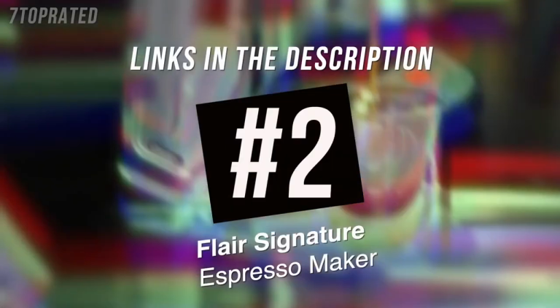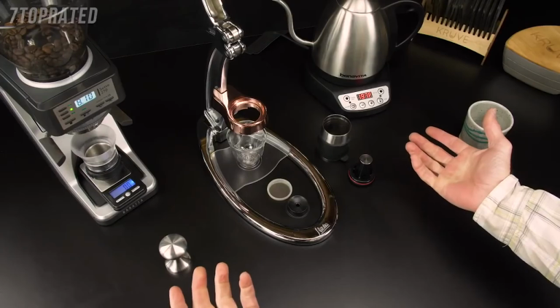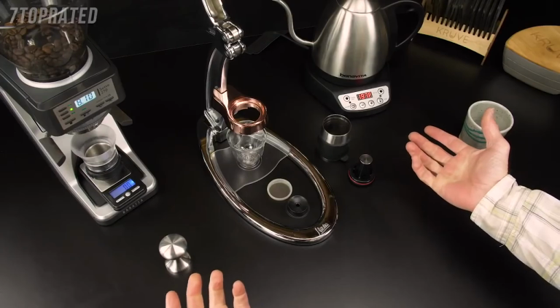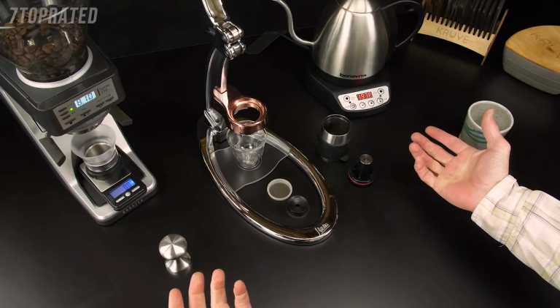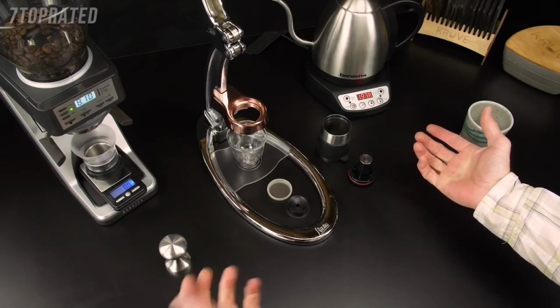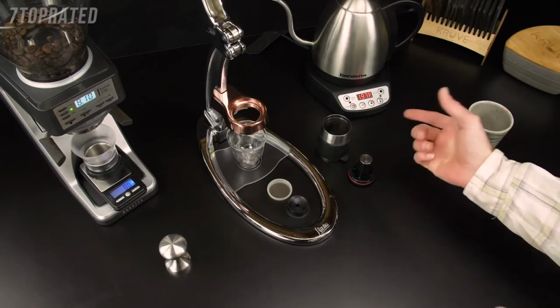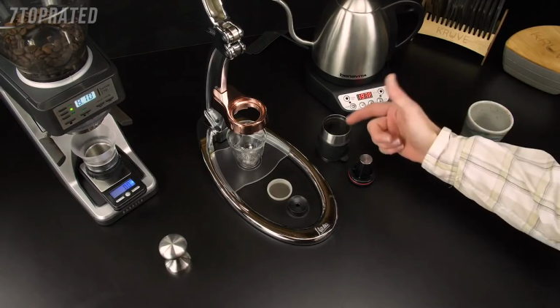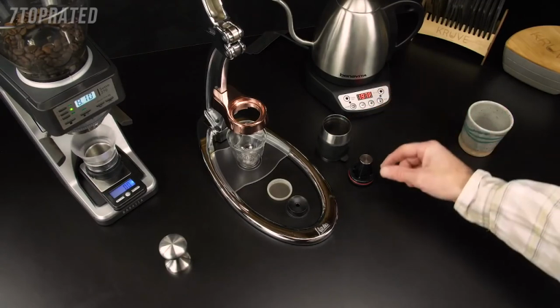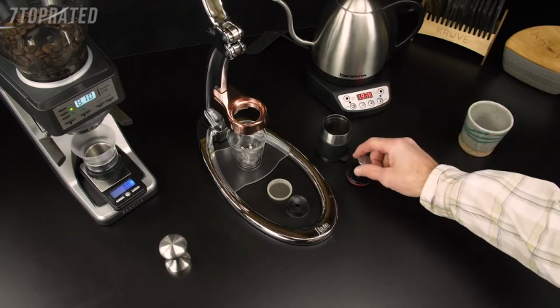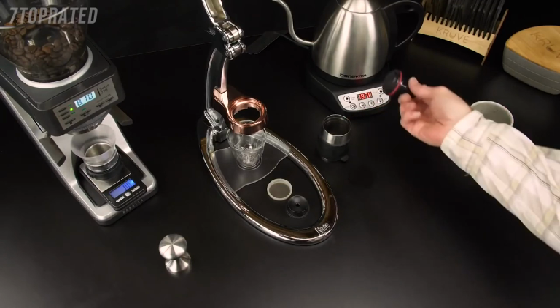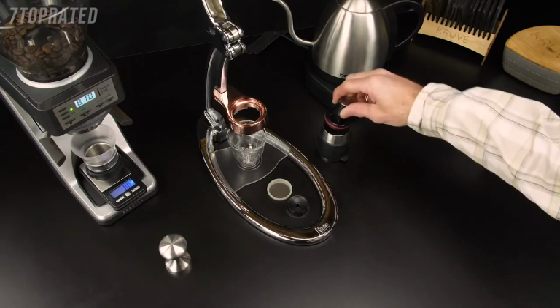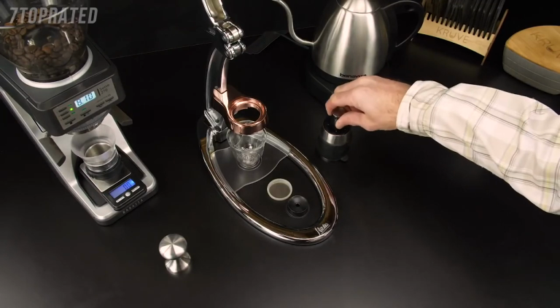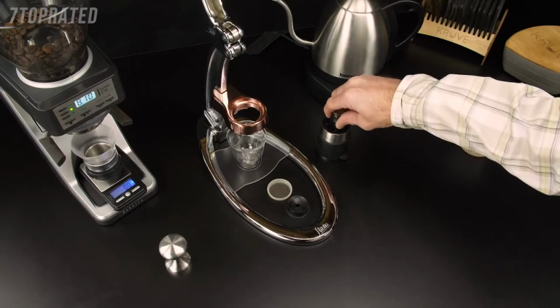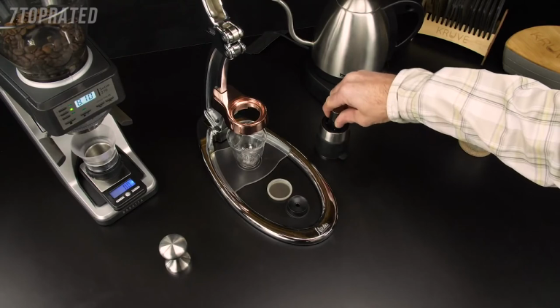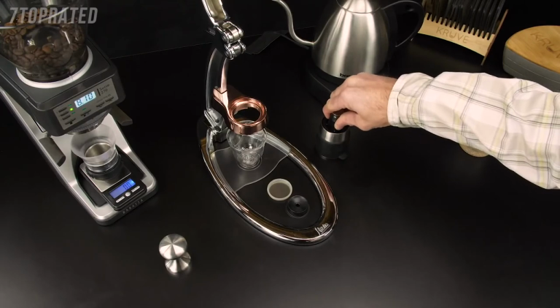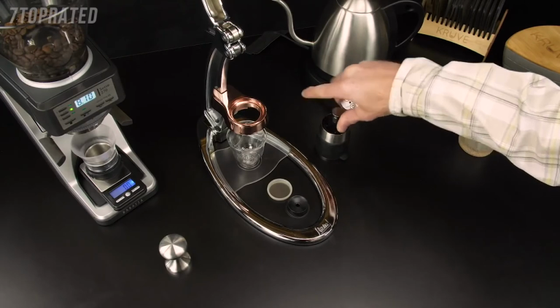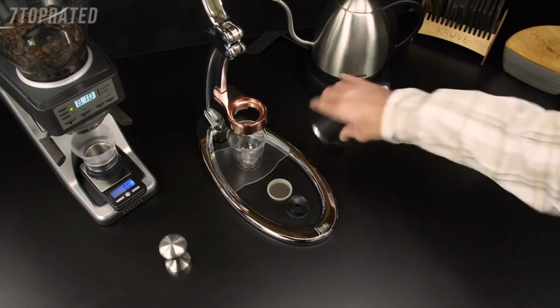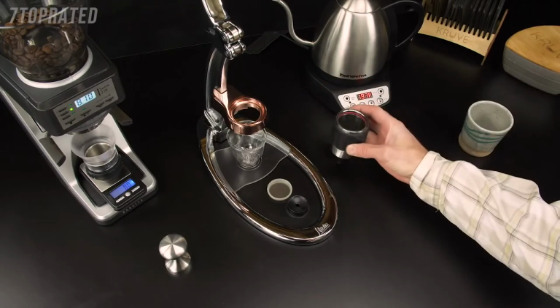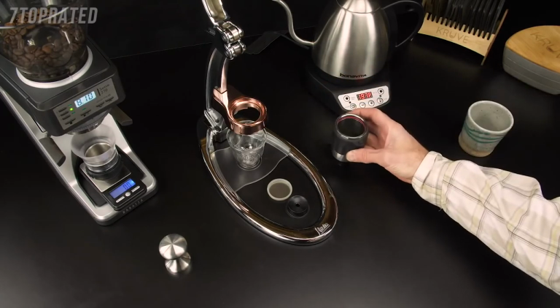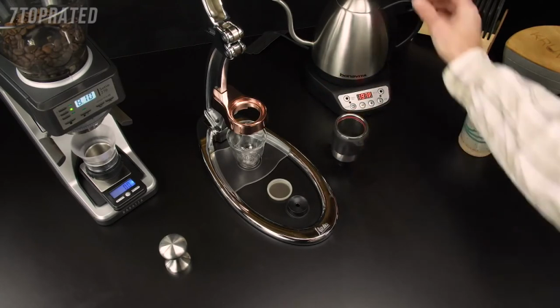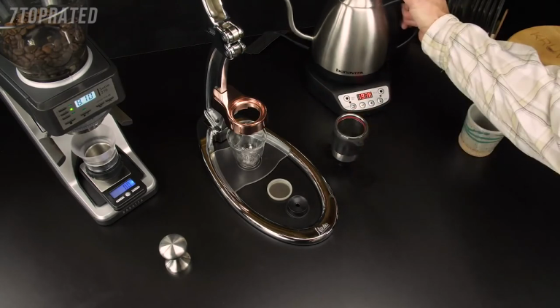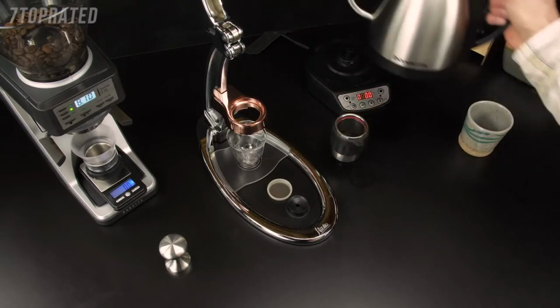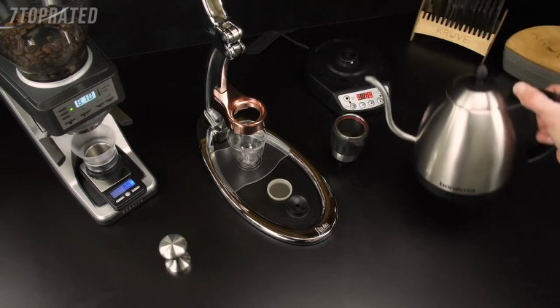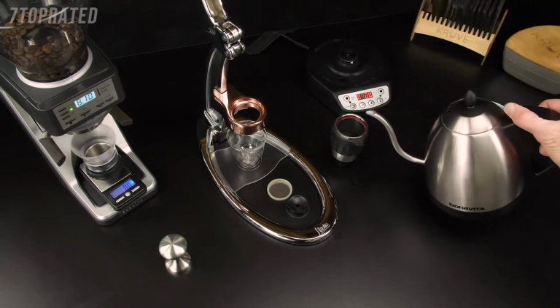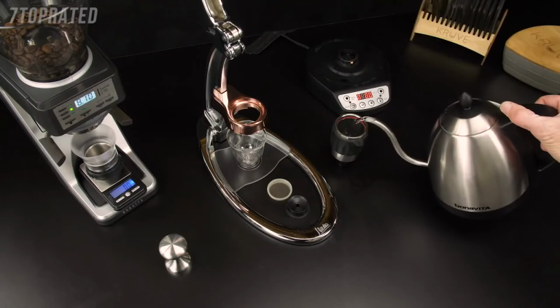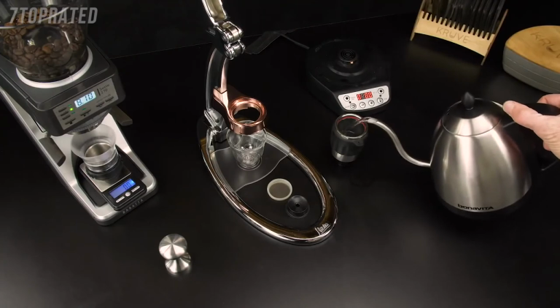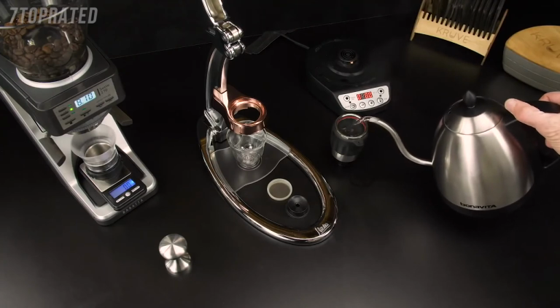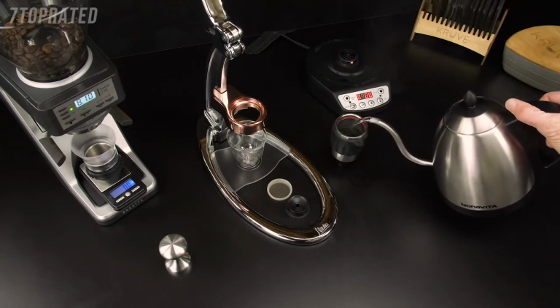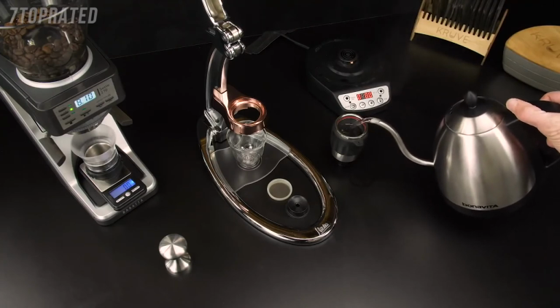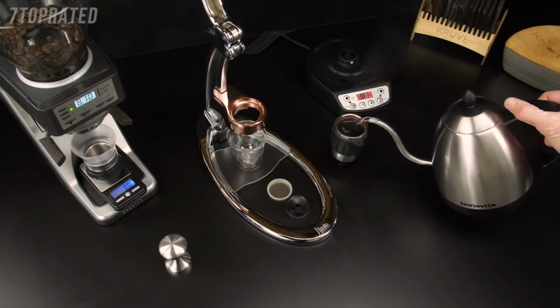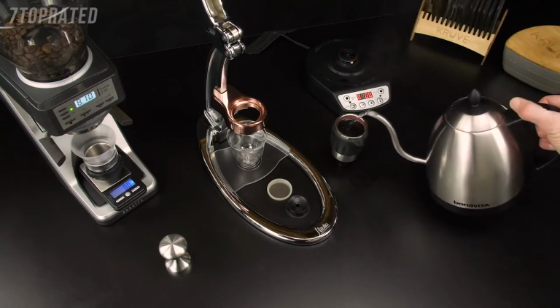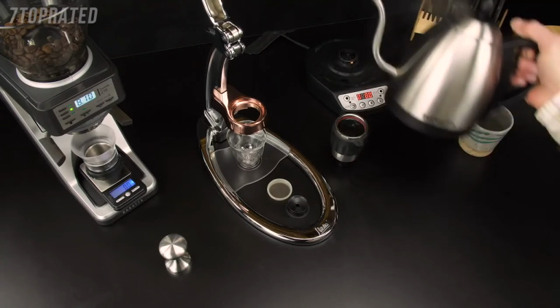This is espresso made right with Flare. First, we need to preheat the brew cylinder. Insert the piston just far enough that the O-ring is touching the inside, then use your brew water to preheat. This should be somewhere between 198 and 205 degrees.